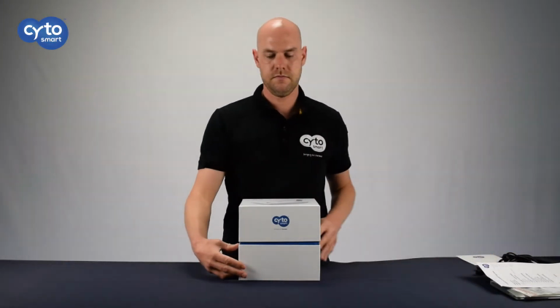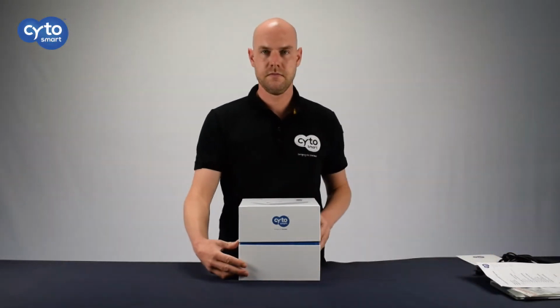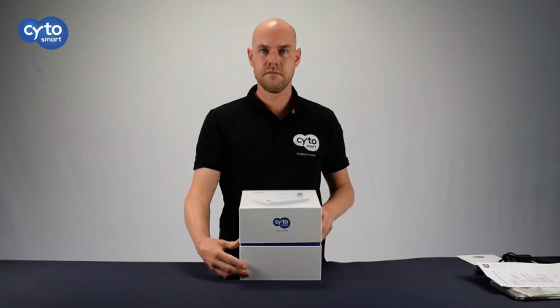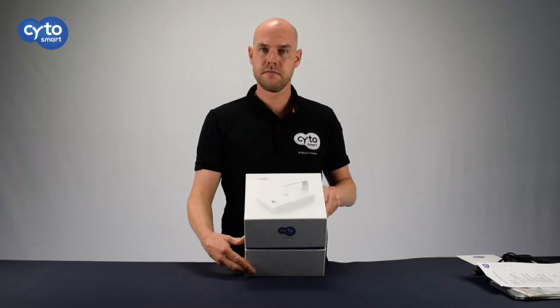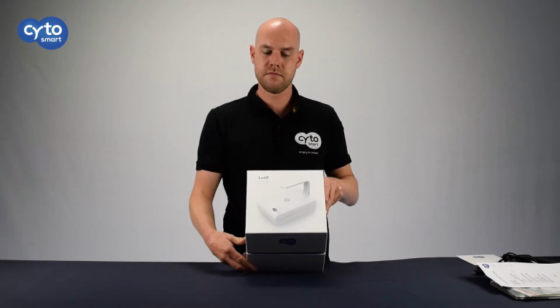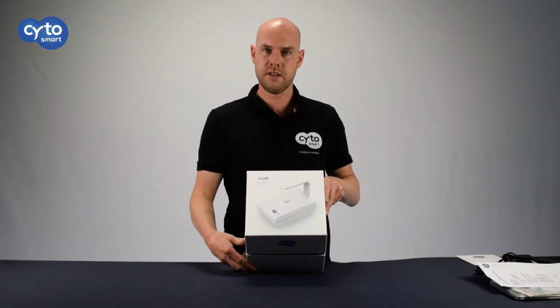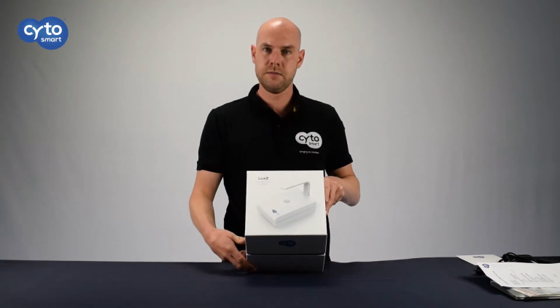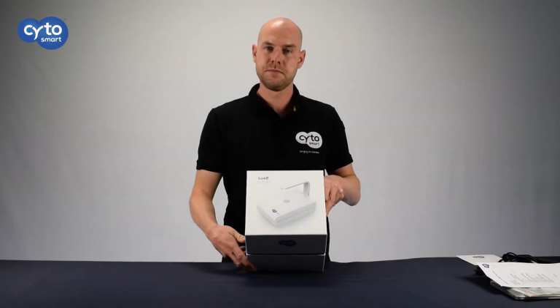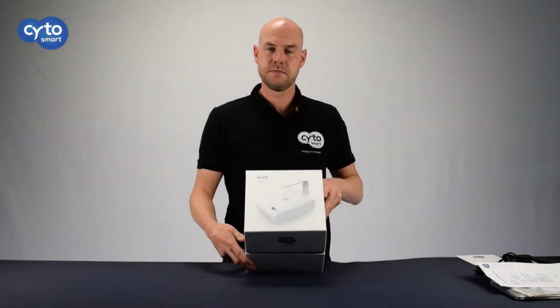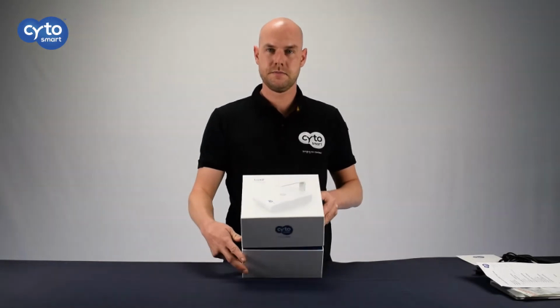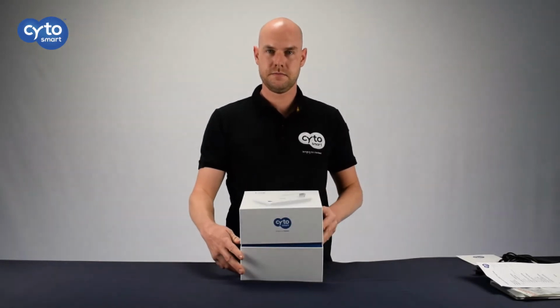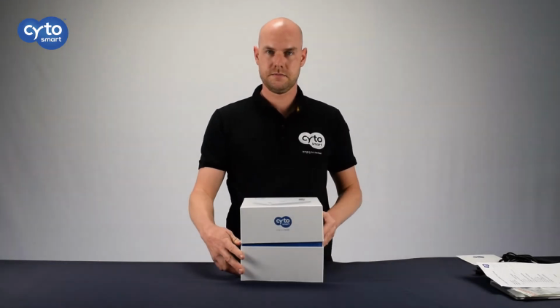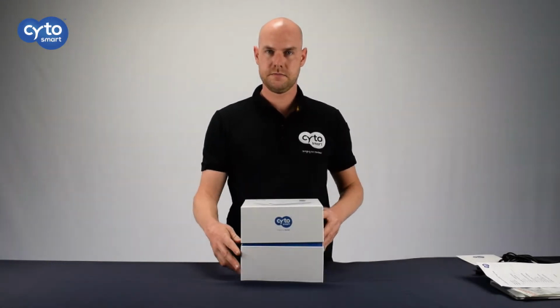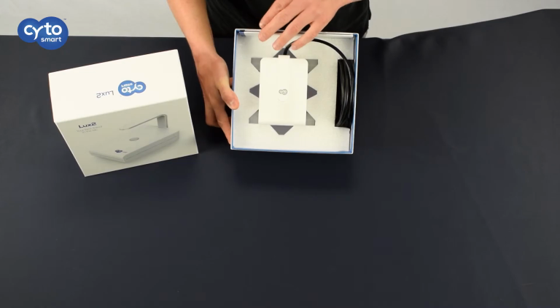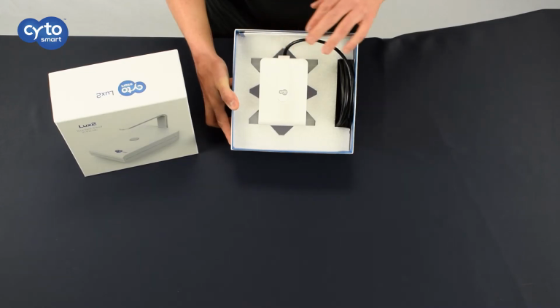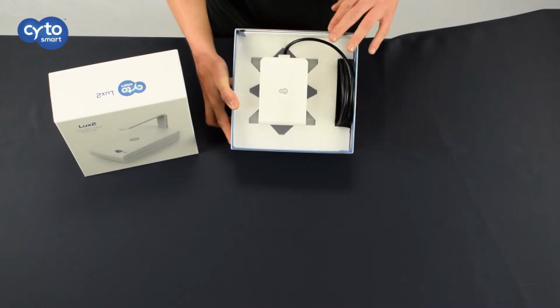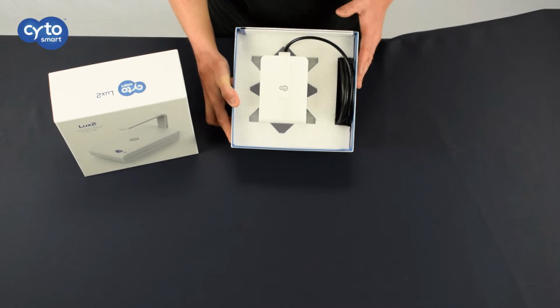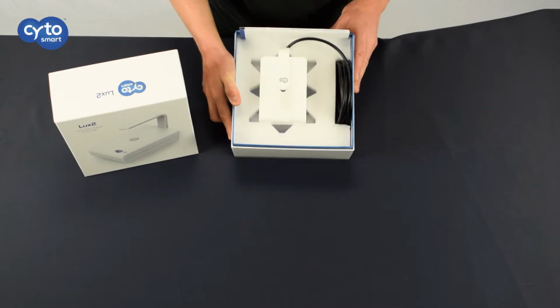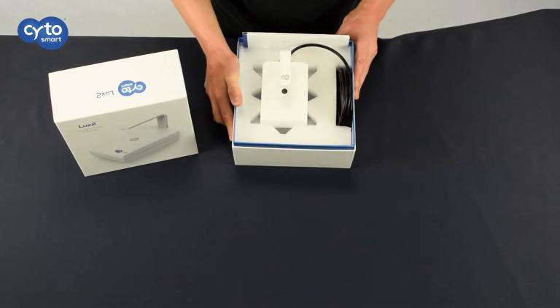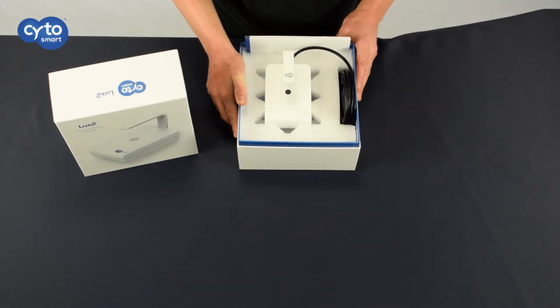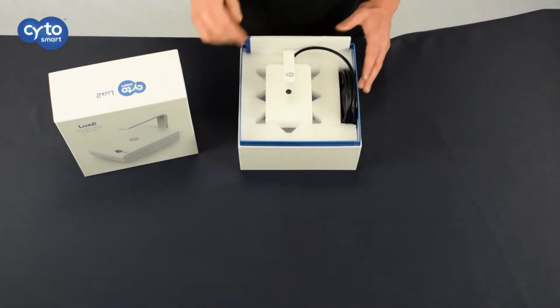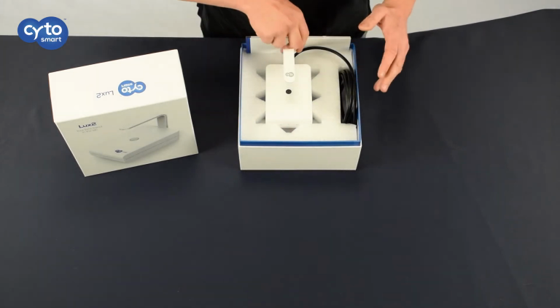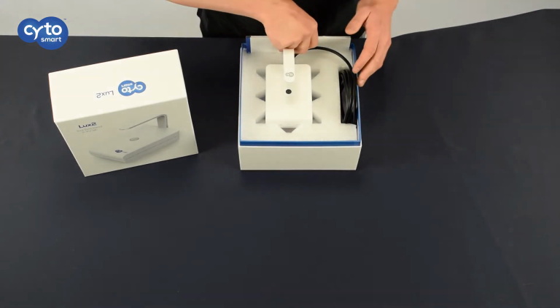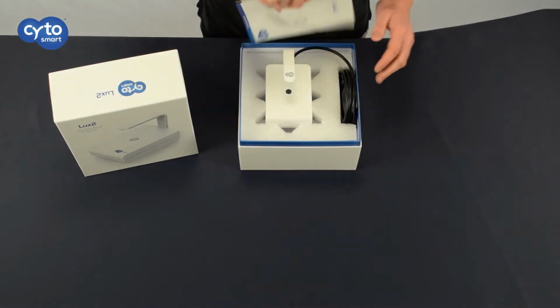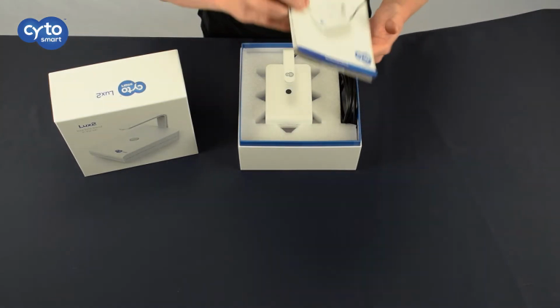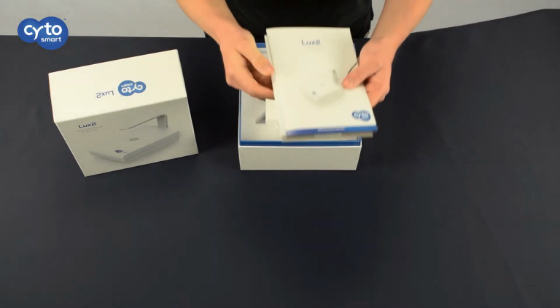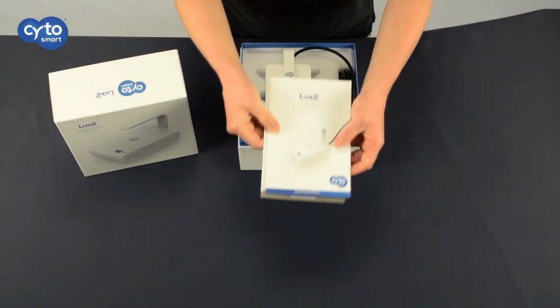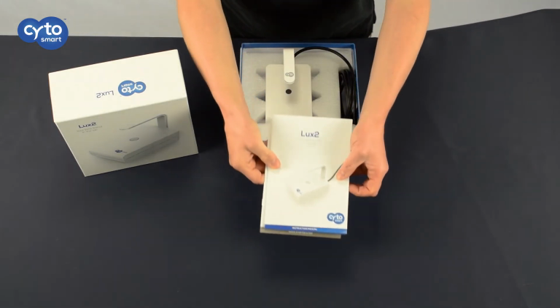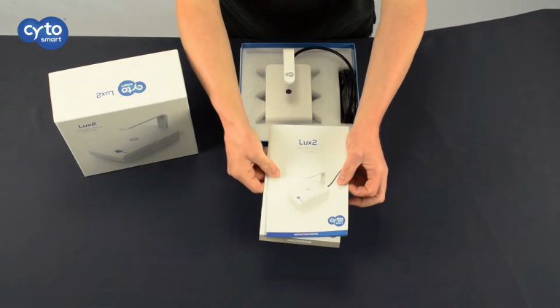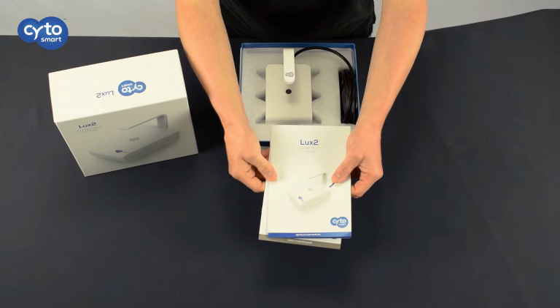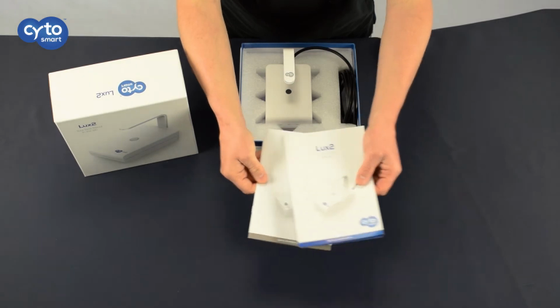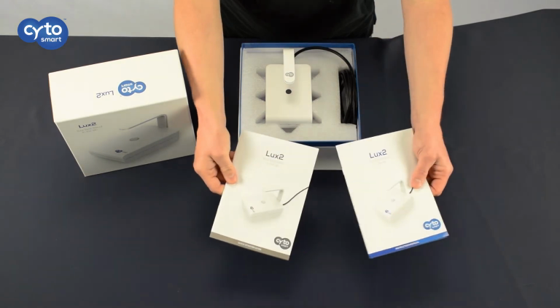Next, we move to the star of the show! The product box contains the device, cables, and paperwork. You'll receive a manual and a quick starter's guide to help you get the best results!